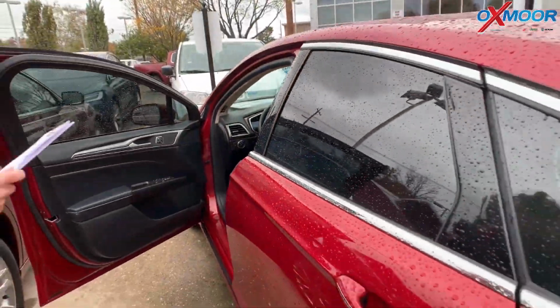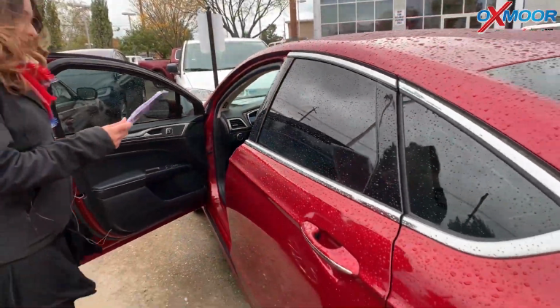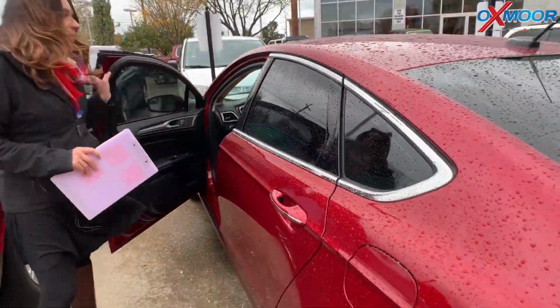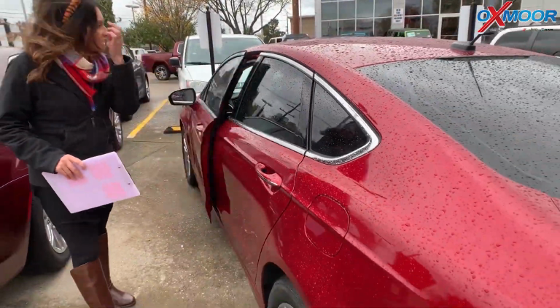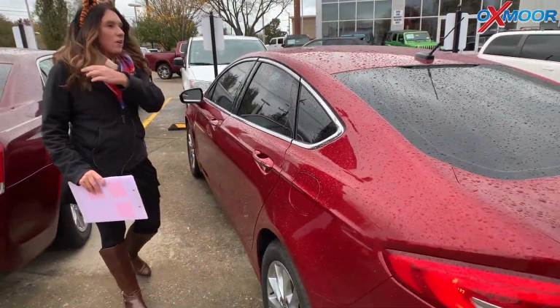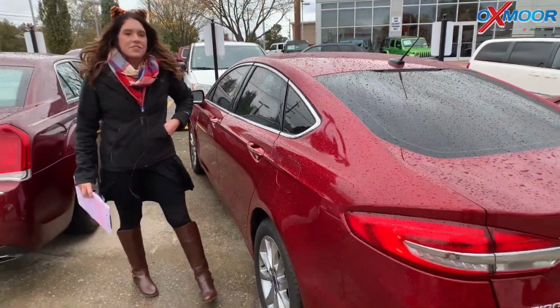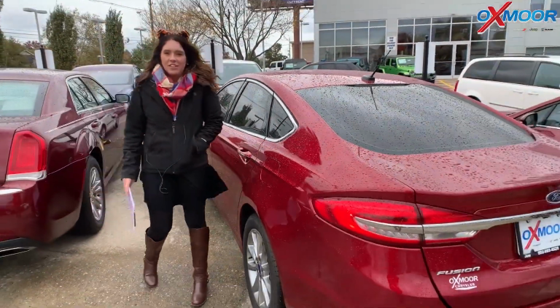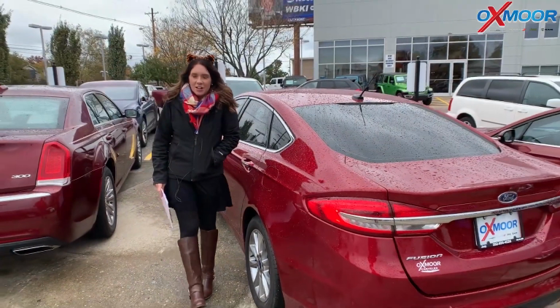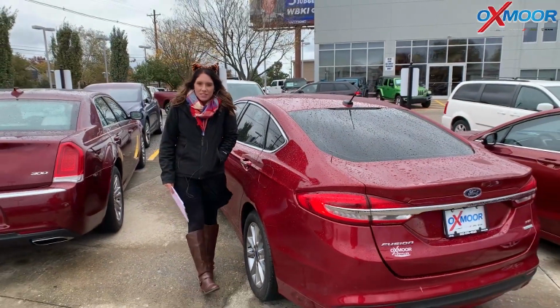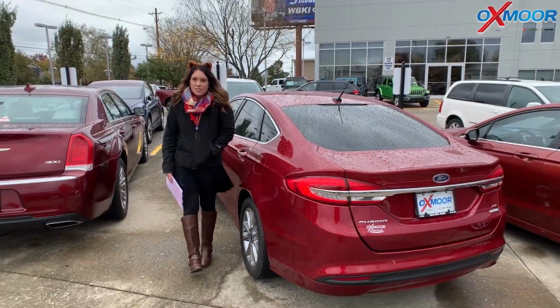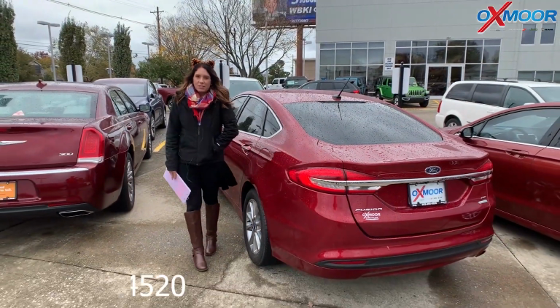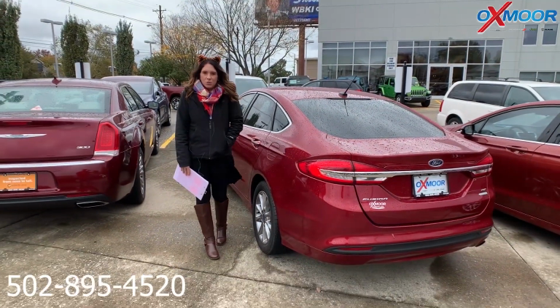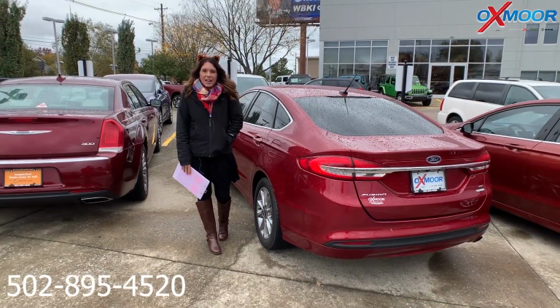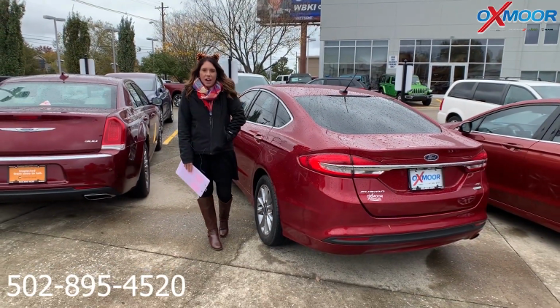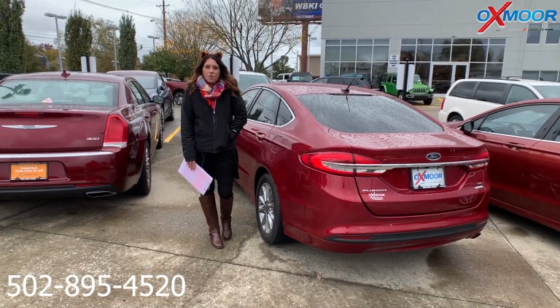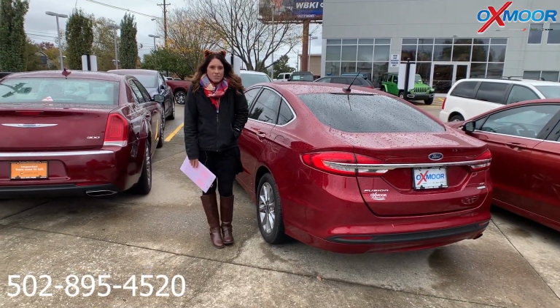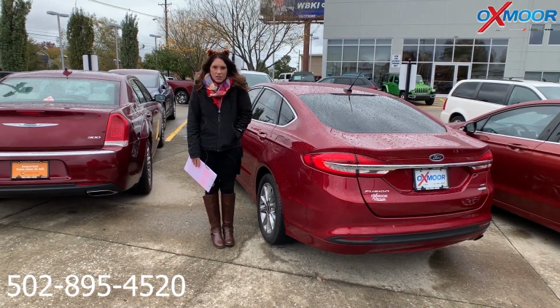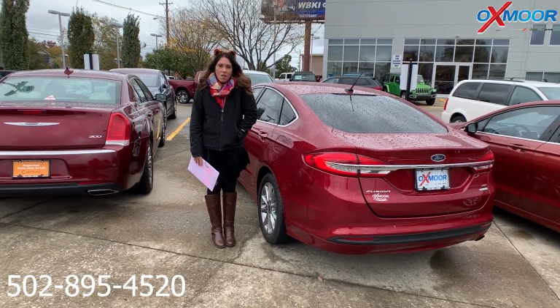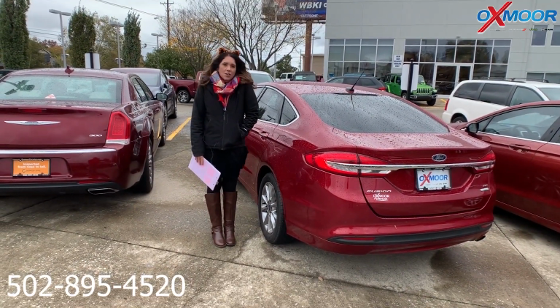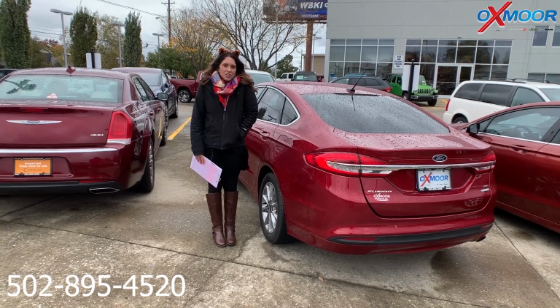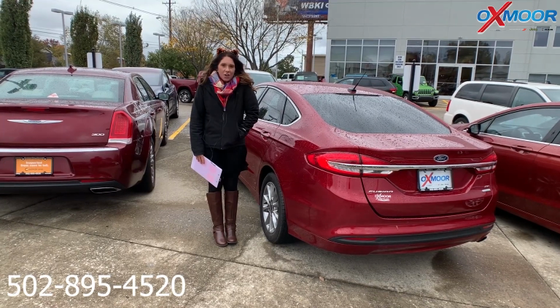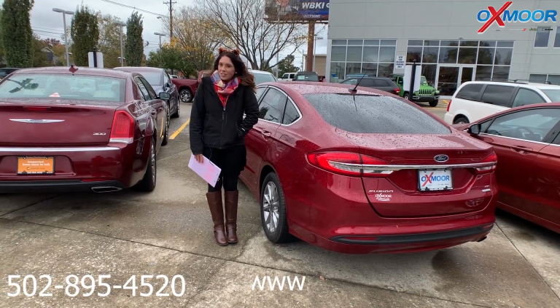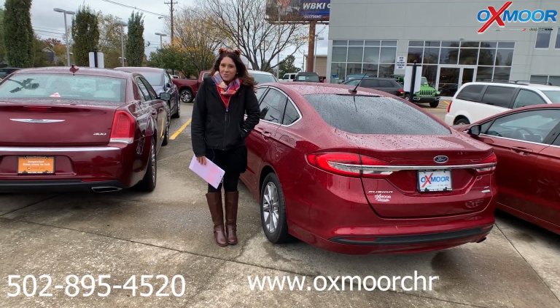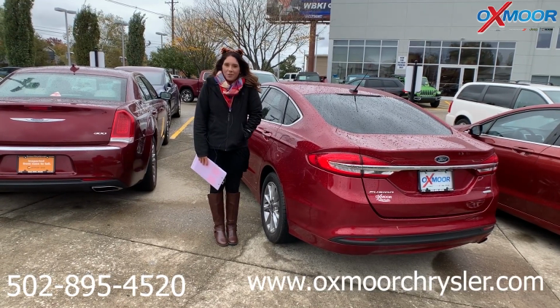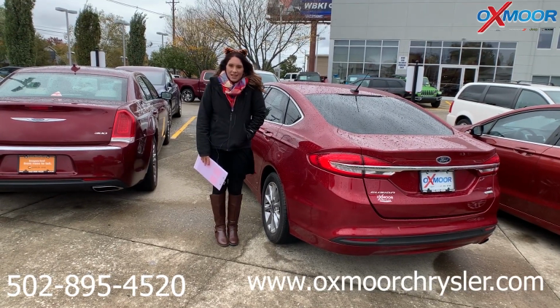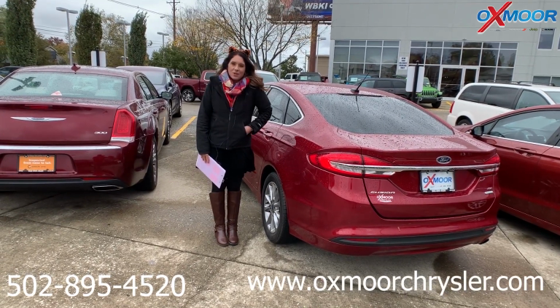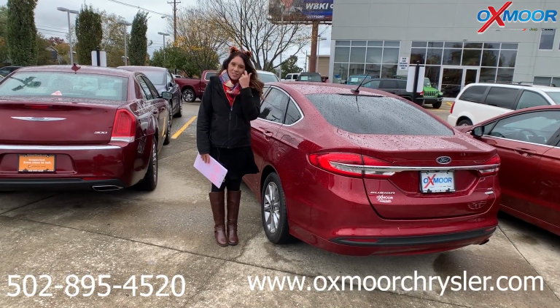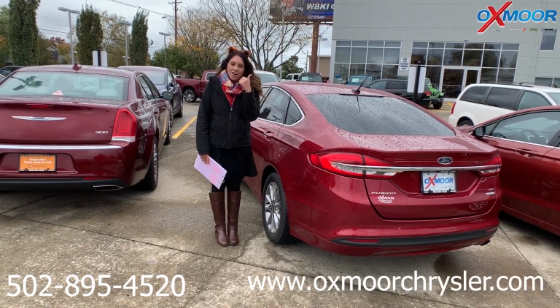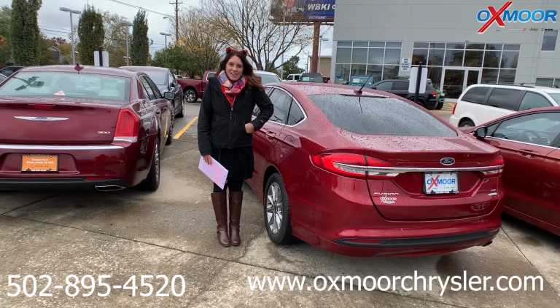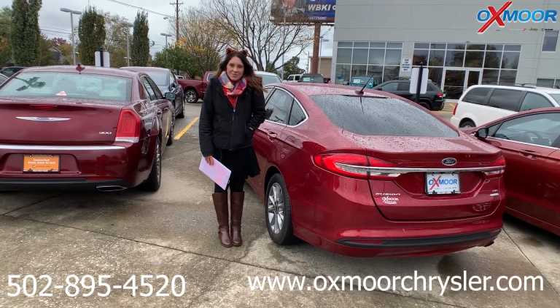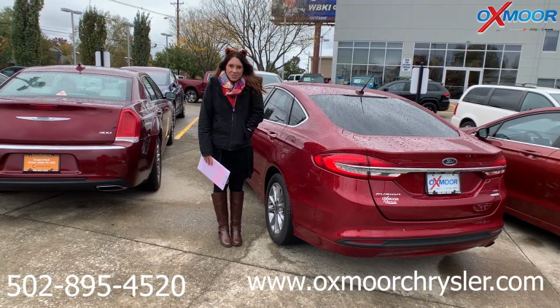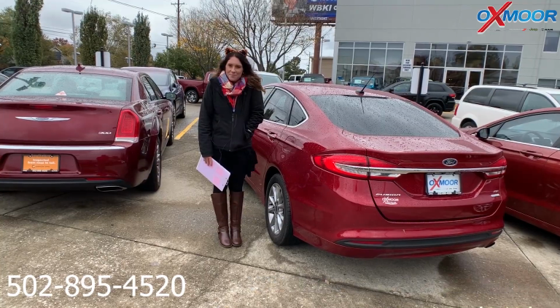Now, if you guys have any questions on any one, please feel free to let us know. Best phone number is 502-895-4520. Also, make sure to check out our new Express store on our website at OxmoorChrysler.com. Thanks, guys. We'll see y'all soon. Bye!